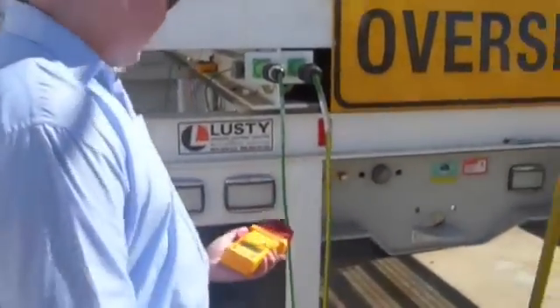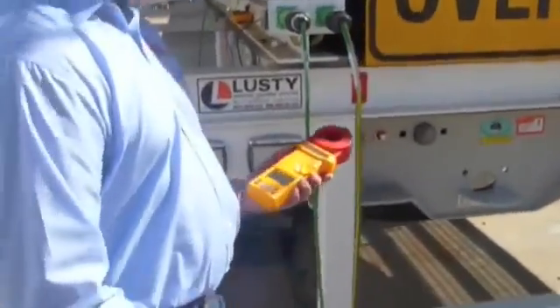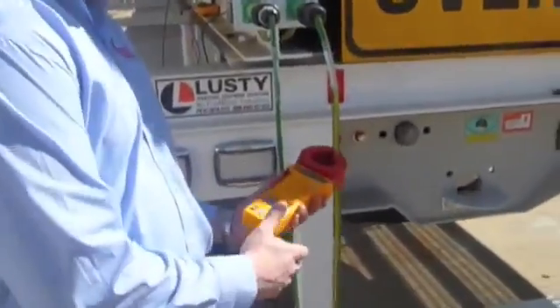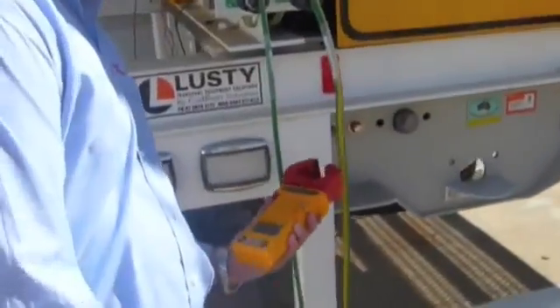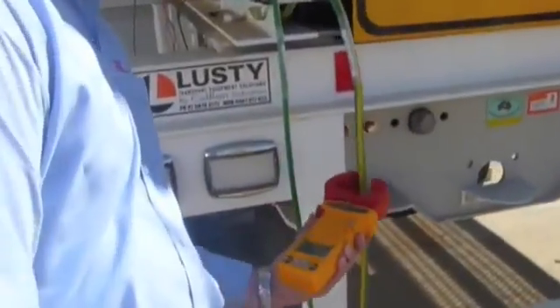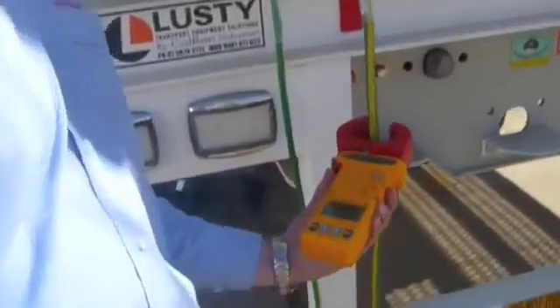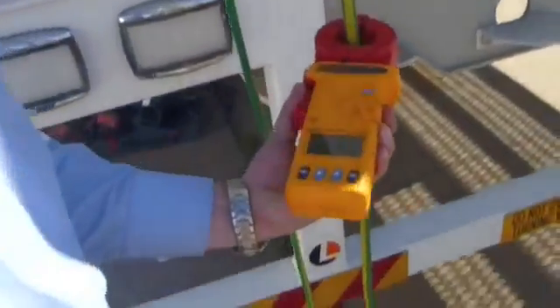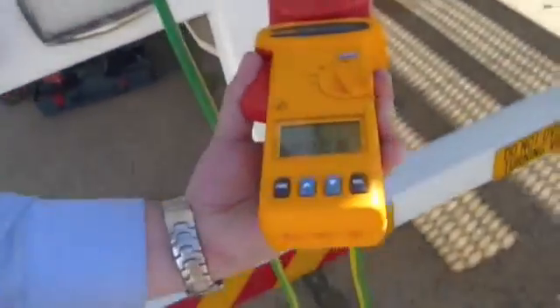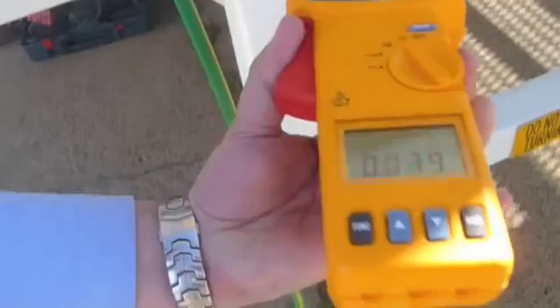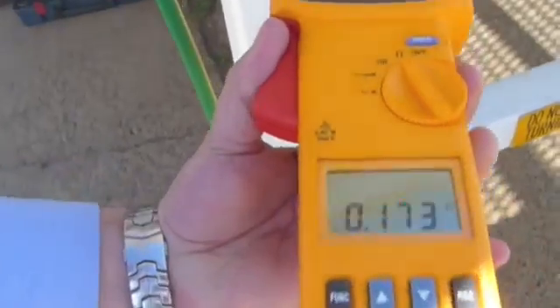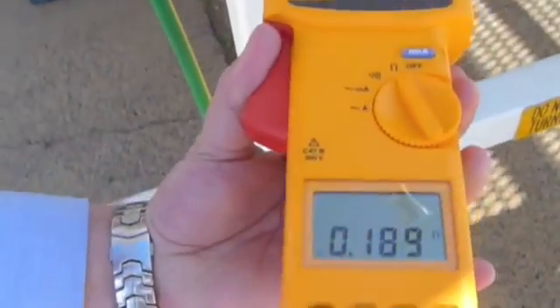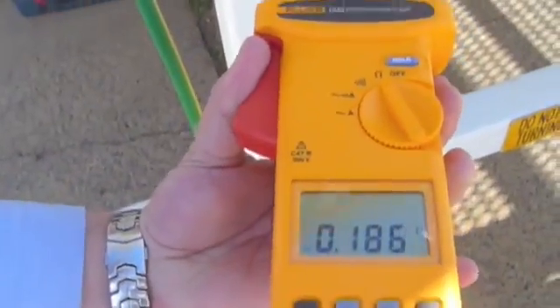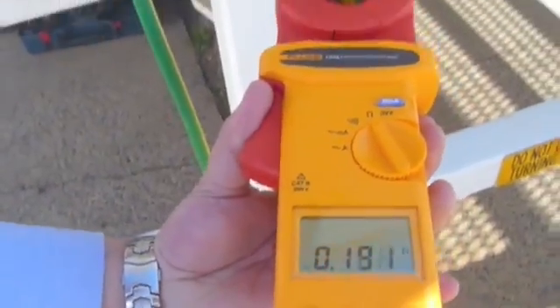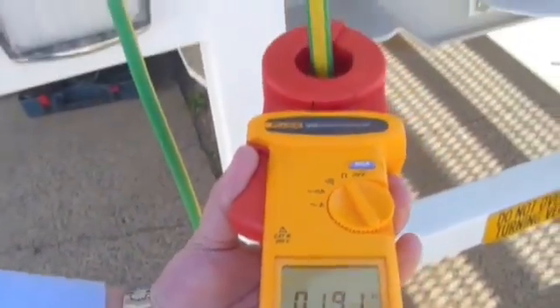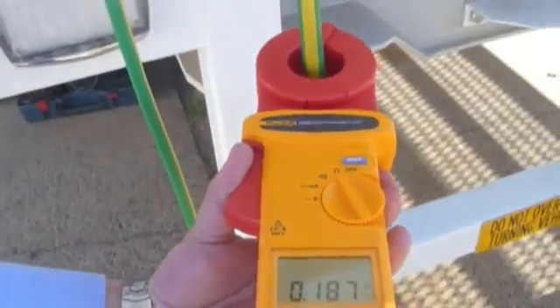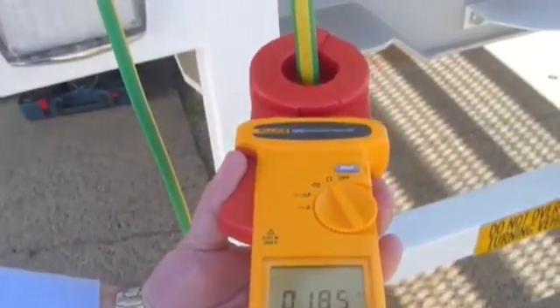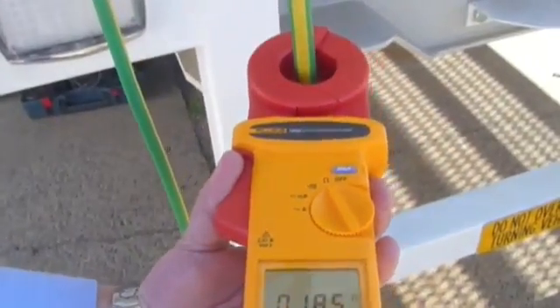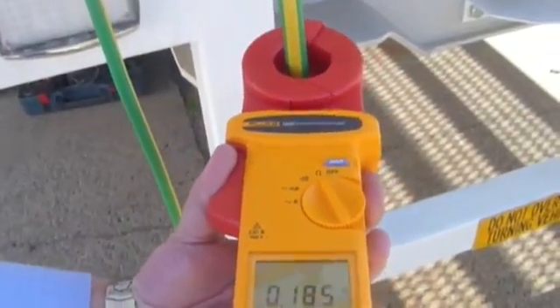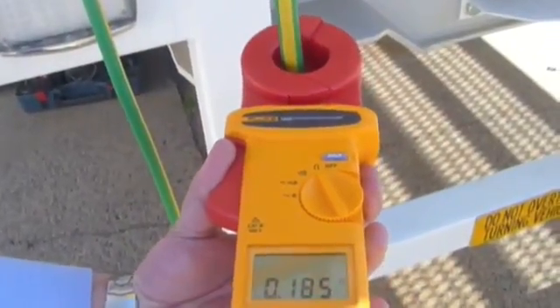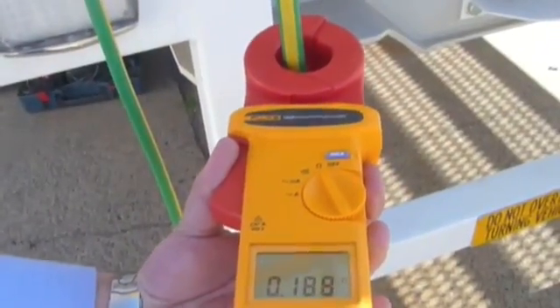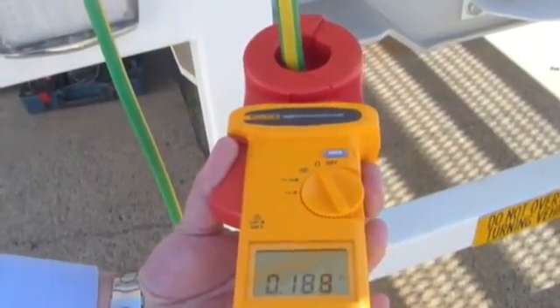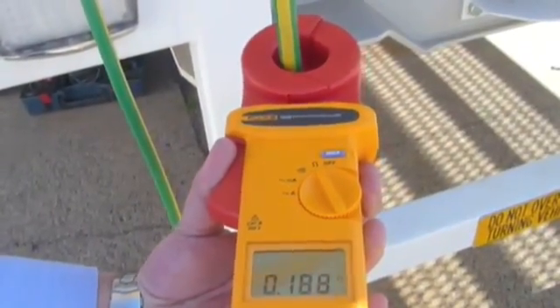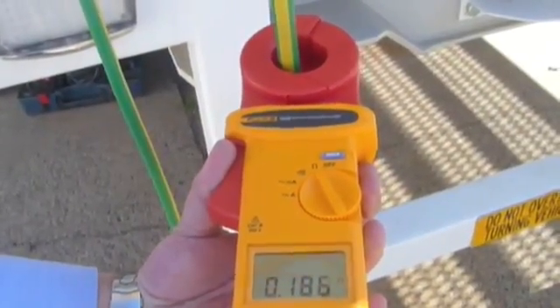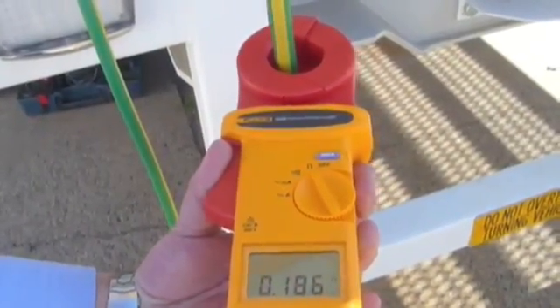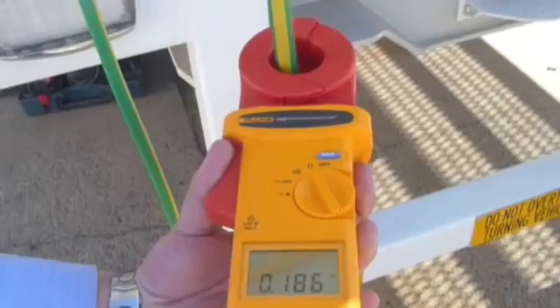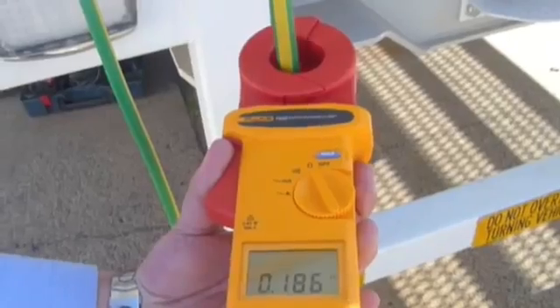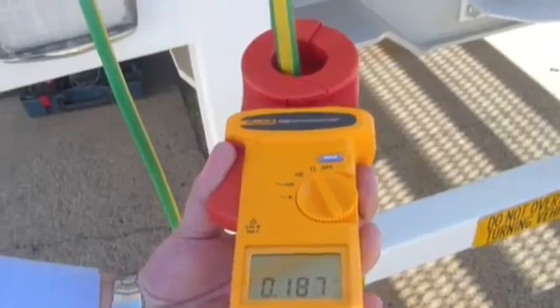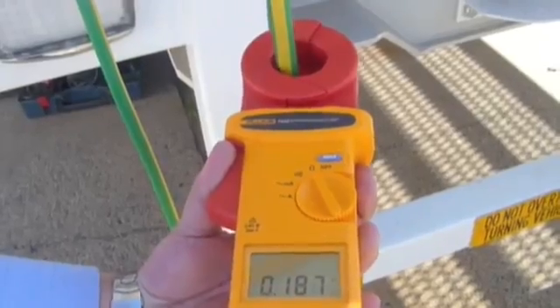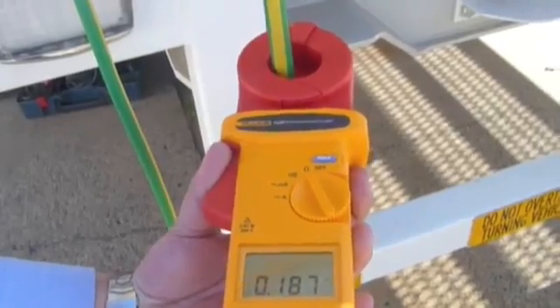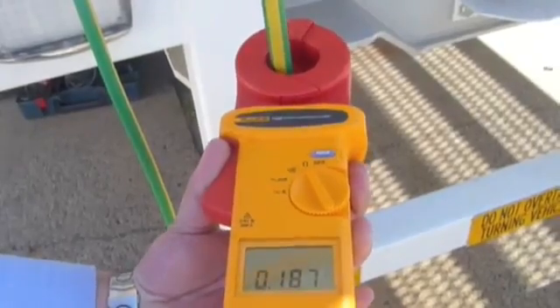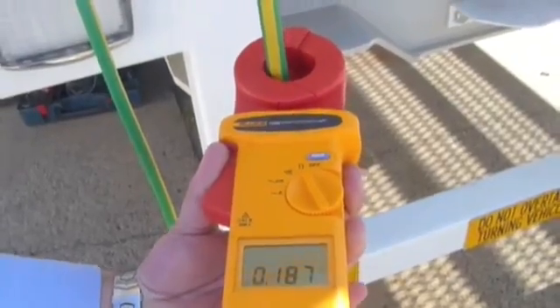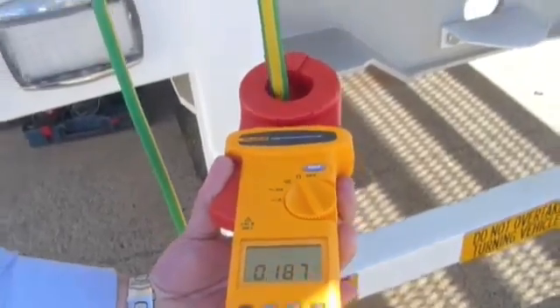We'll start with the main earth here. It's just a matter of clamping the meter around the actual main earth cable. And we can verify that yes, this resistance reading is lower than the required 0.5 ohms, so this is acceptable.